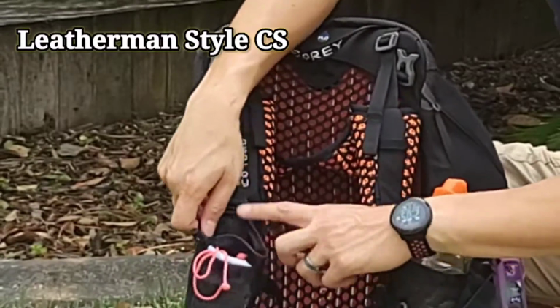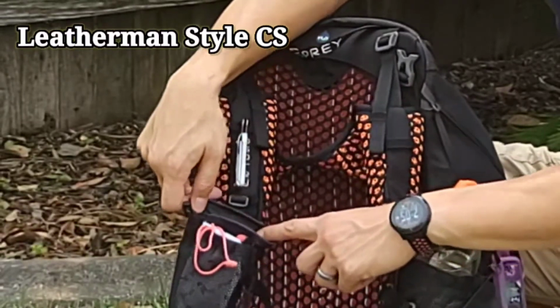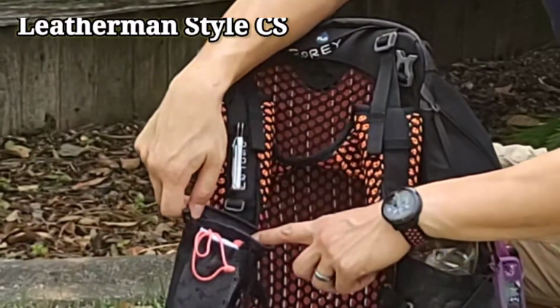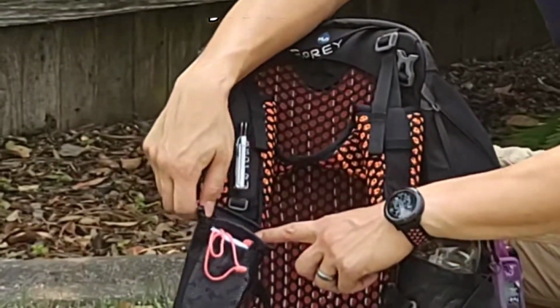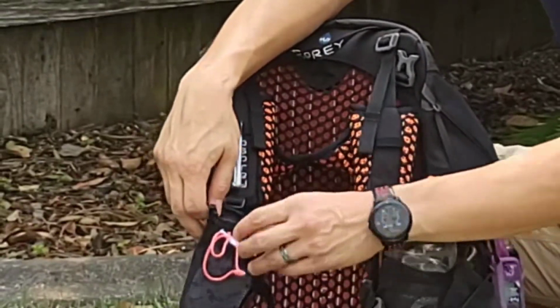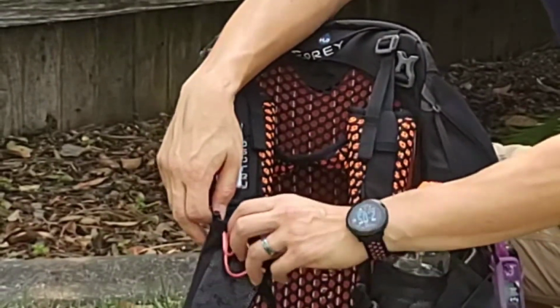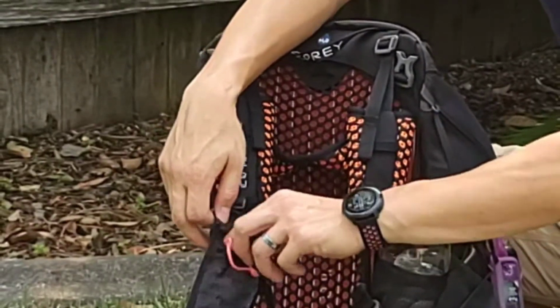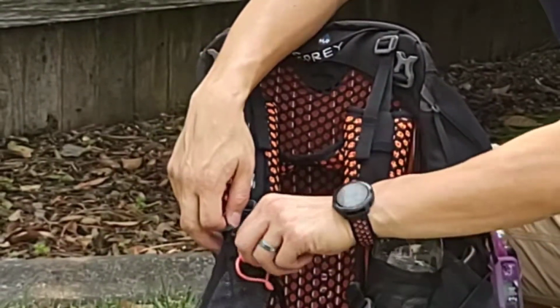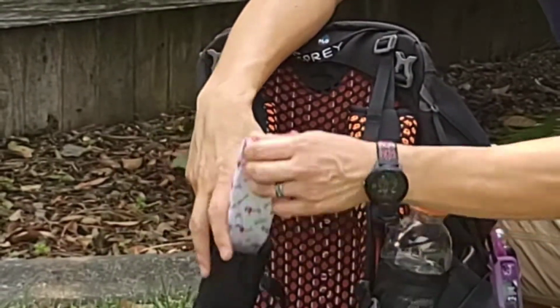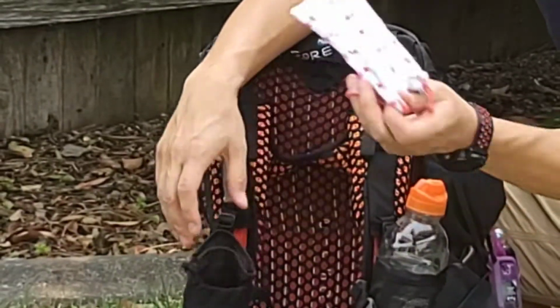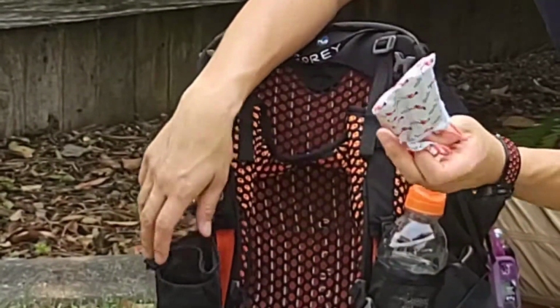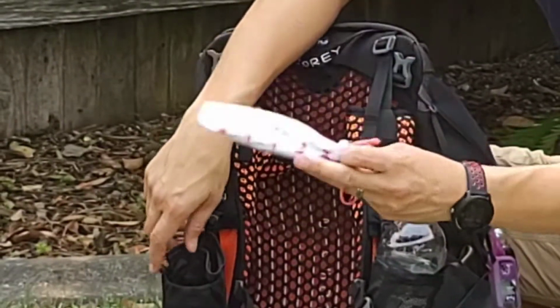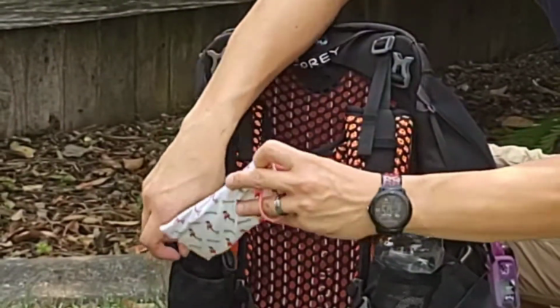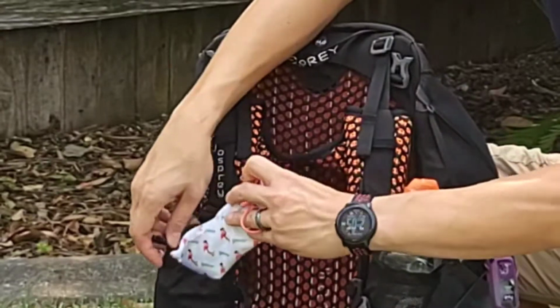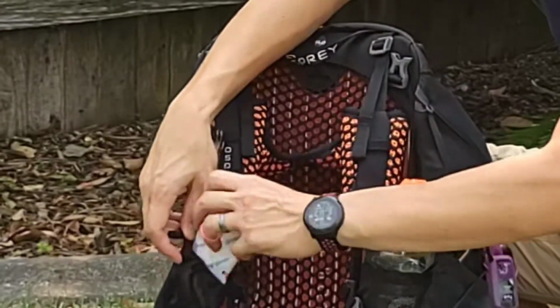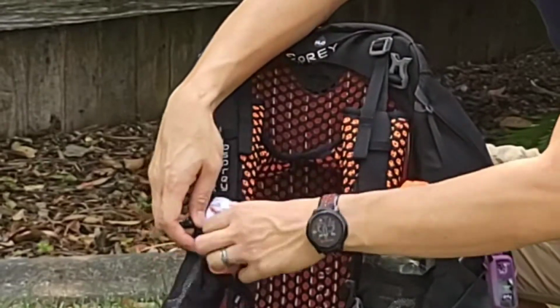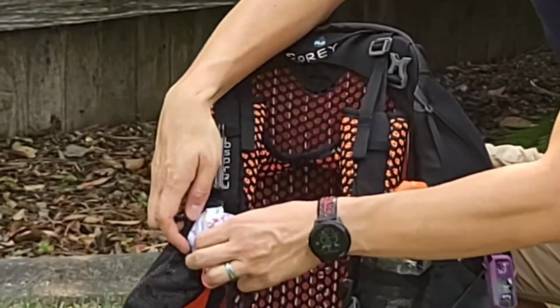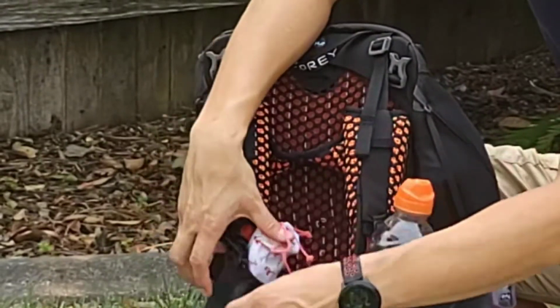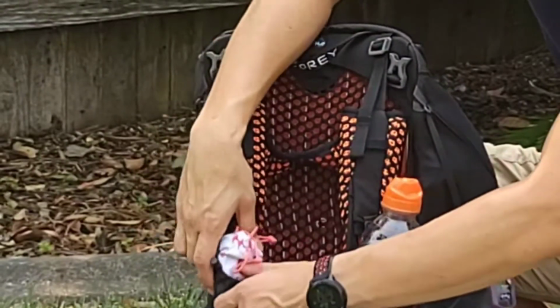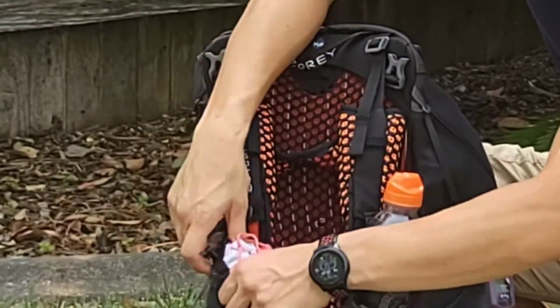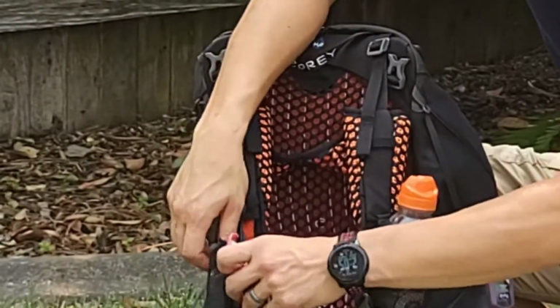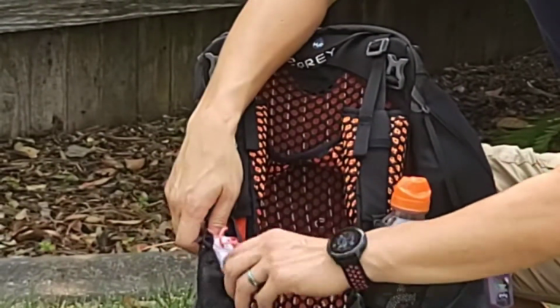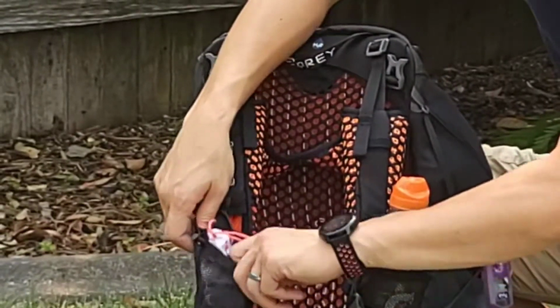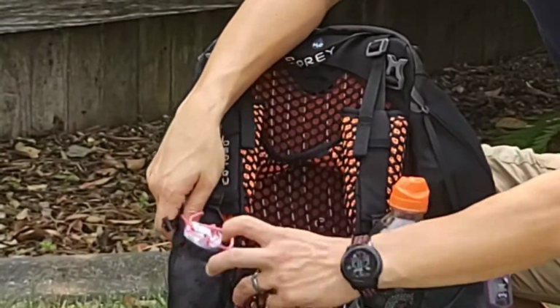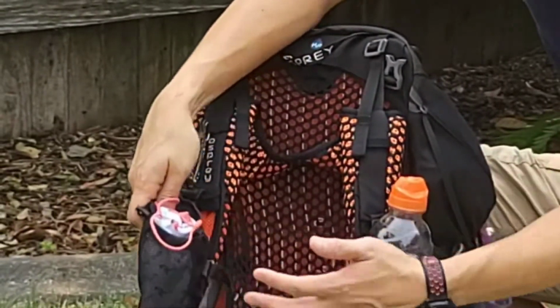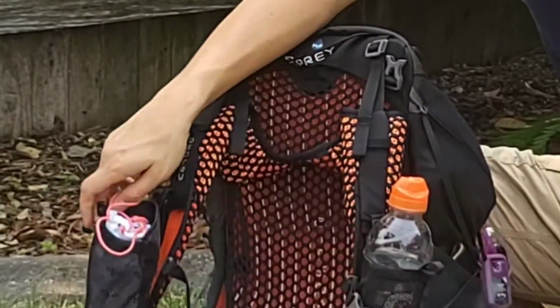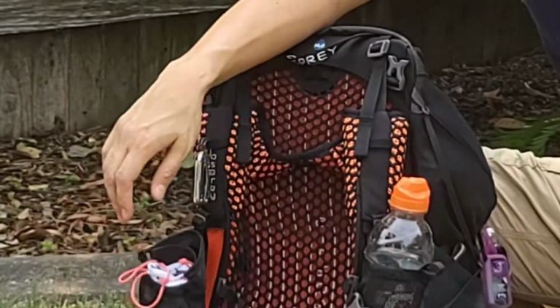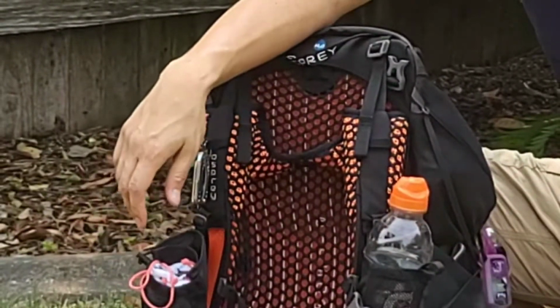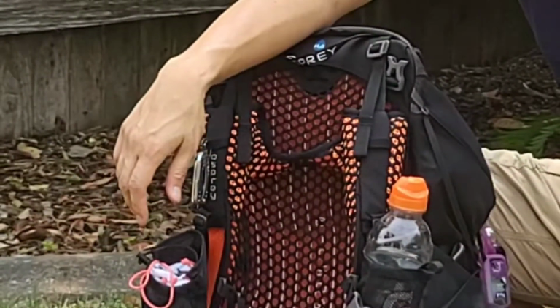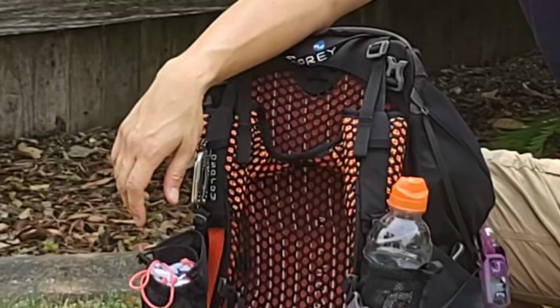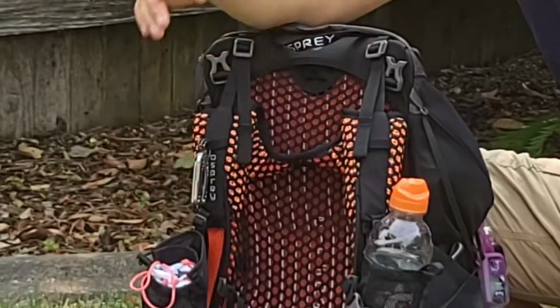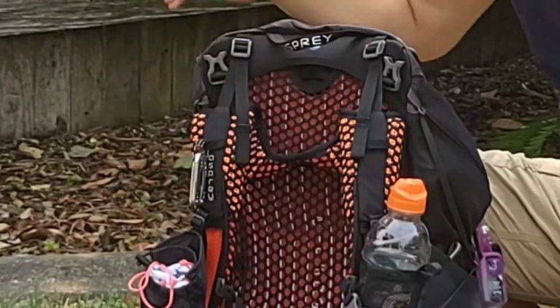On this side I usually keep my cell phone, a pair of sunglasses, chapstick in this mesh pocket, and maybe some sunscreen.